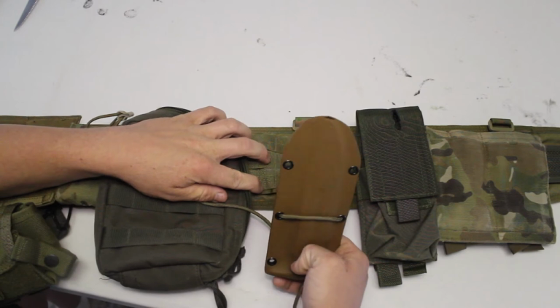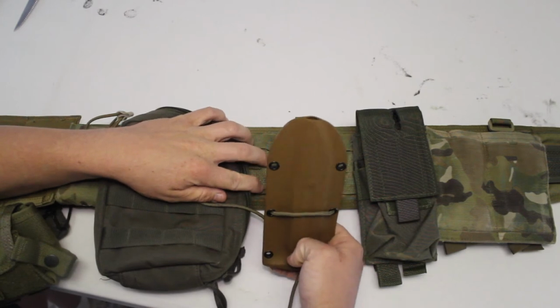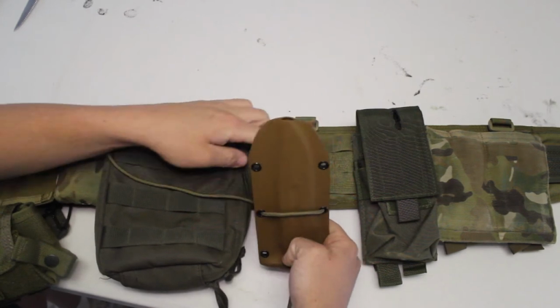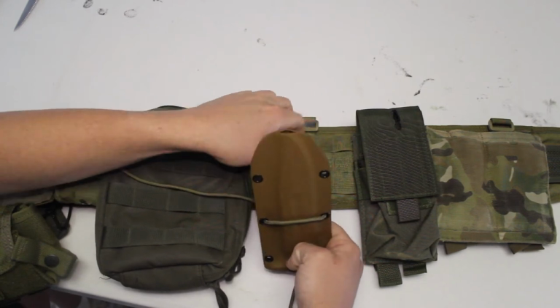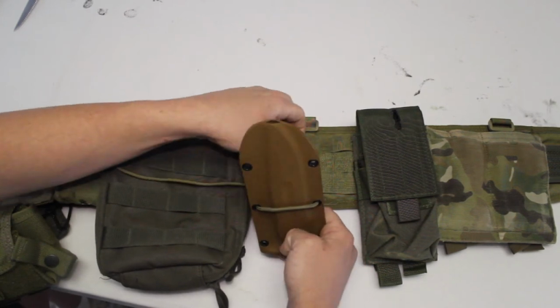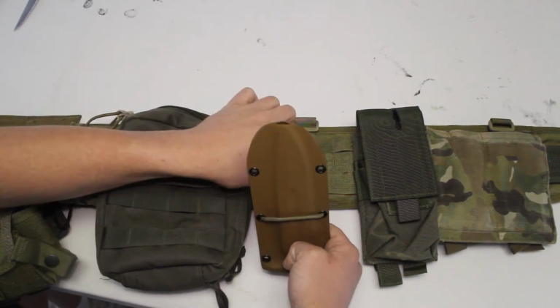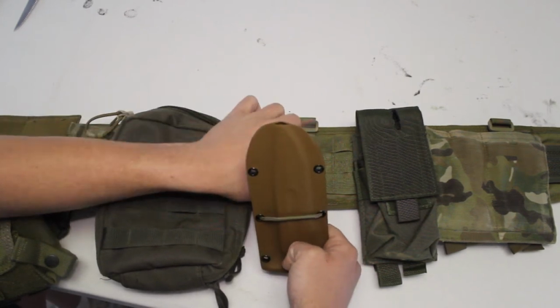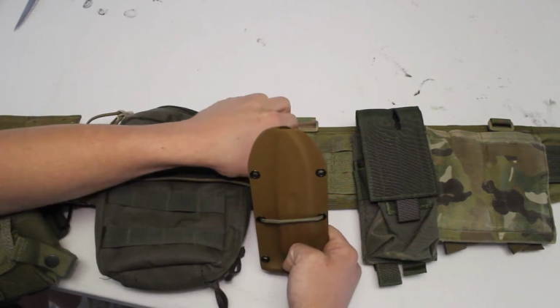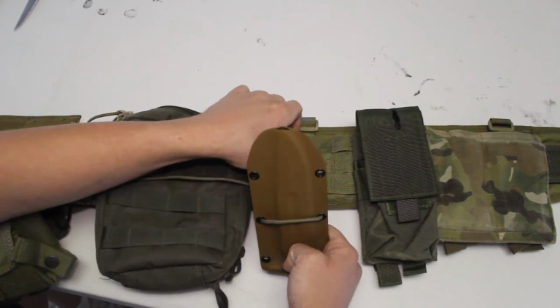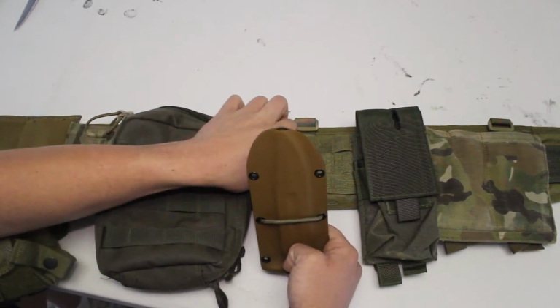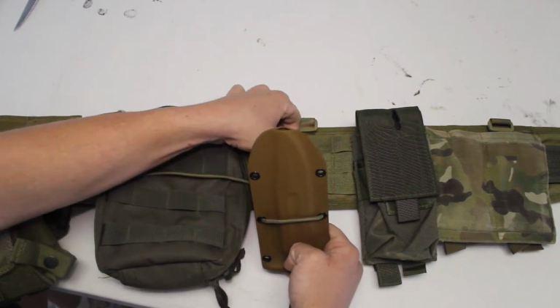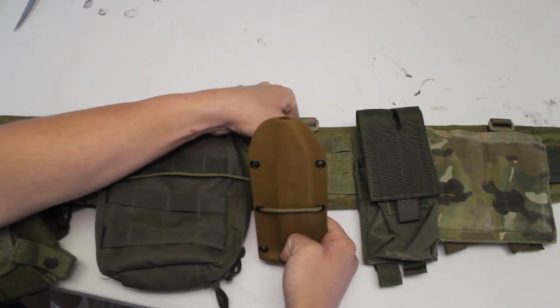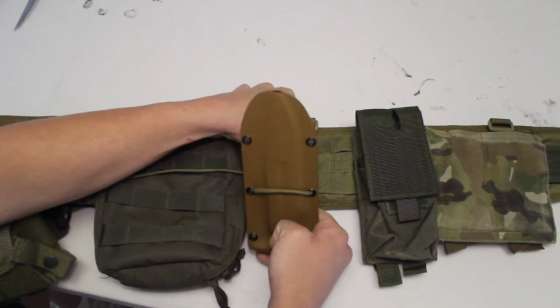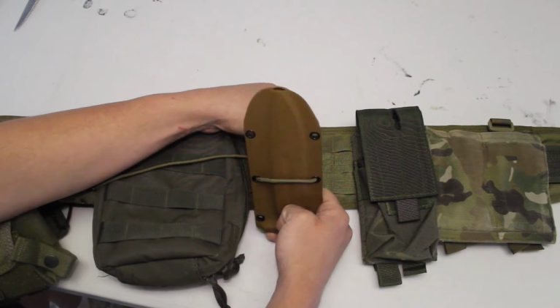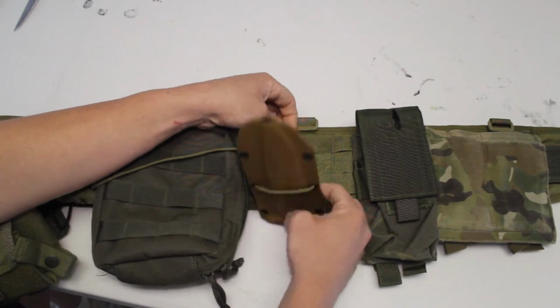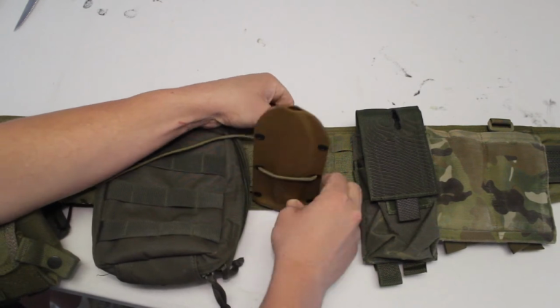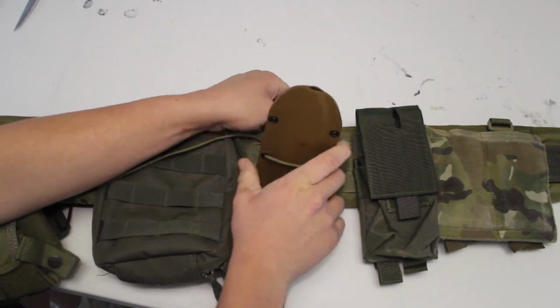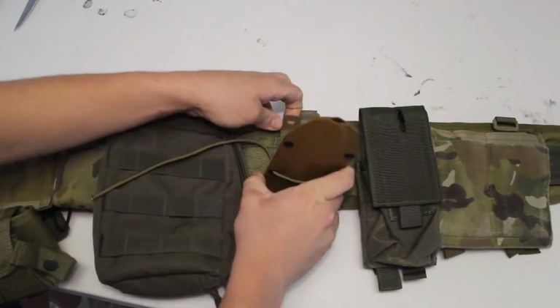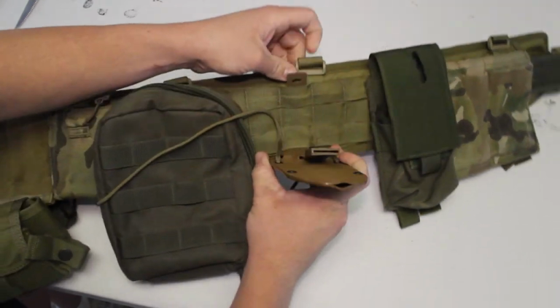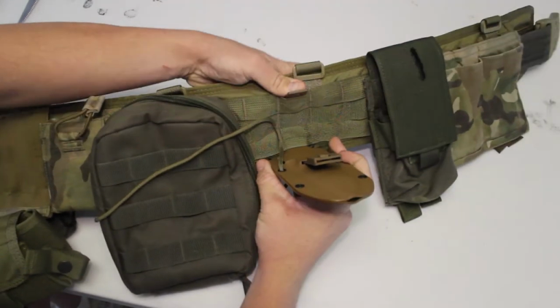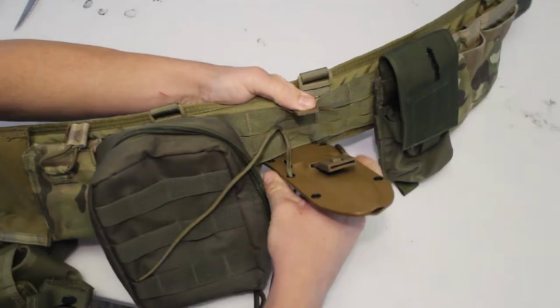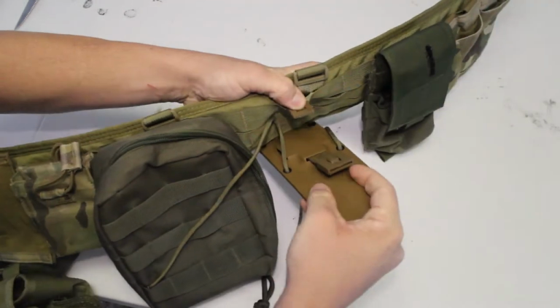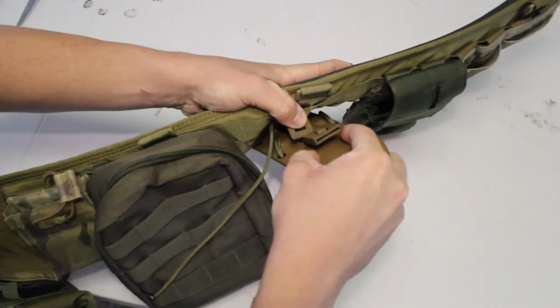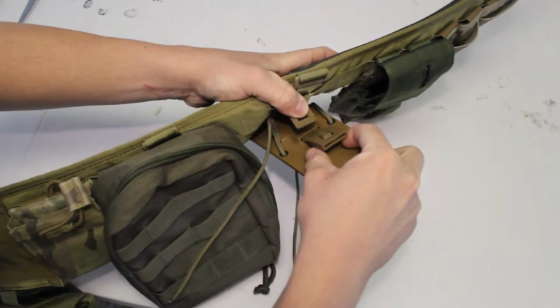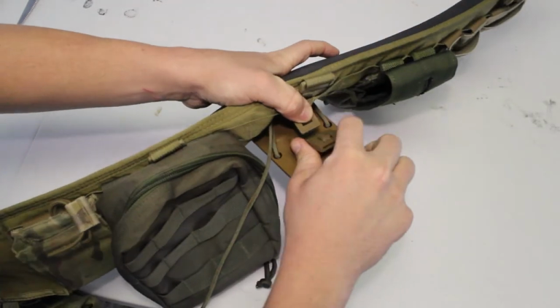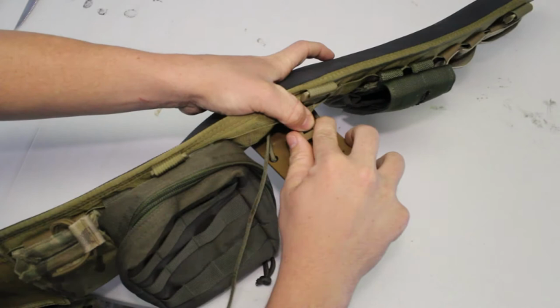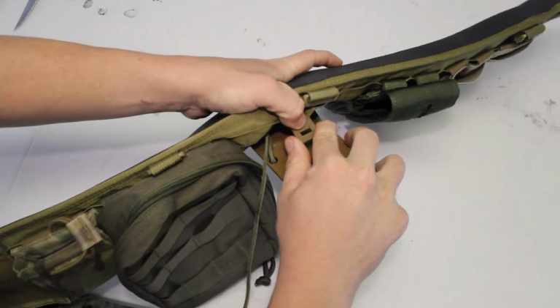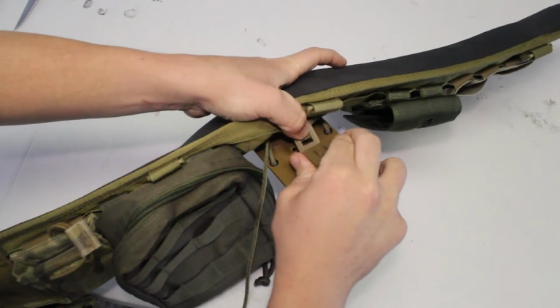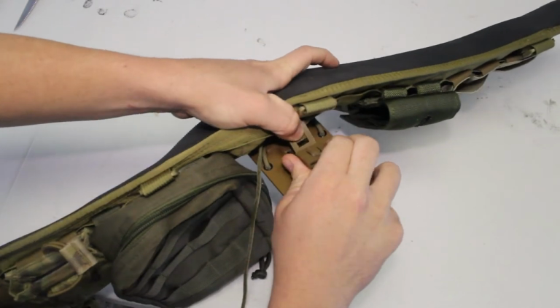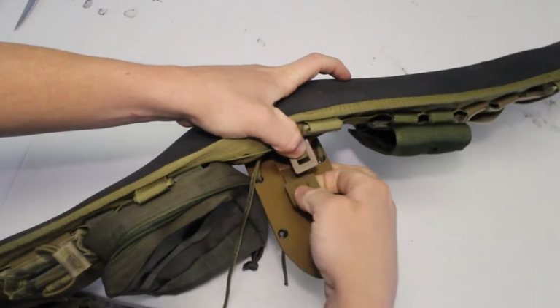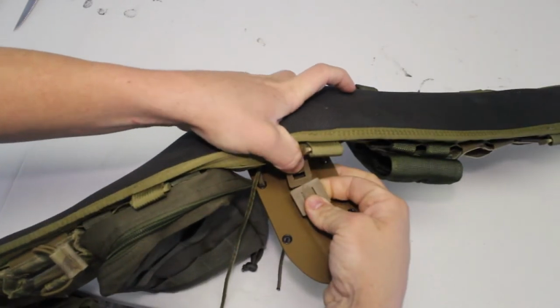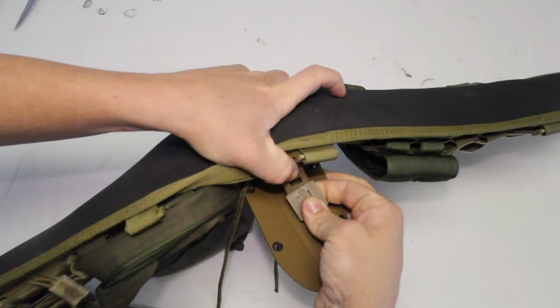Then we're going to have the actual paracord running through the top, because this is what makes it most stable. So now you're just going to go ahead and run this mallice clip through your MOLLE just like so. And effectively, once you put this on, you can run out there and play with your sheath.